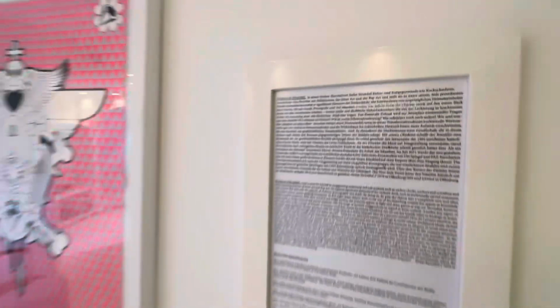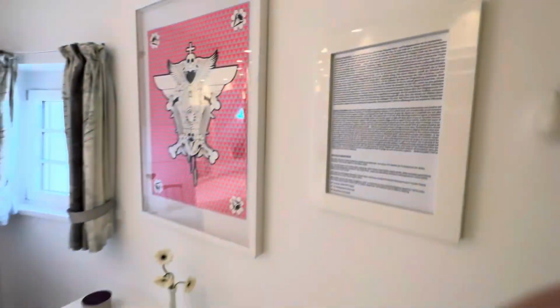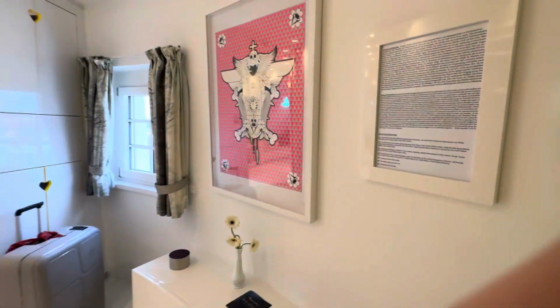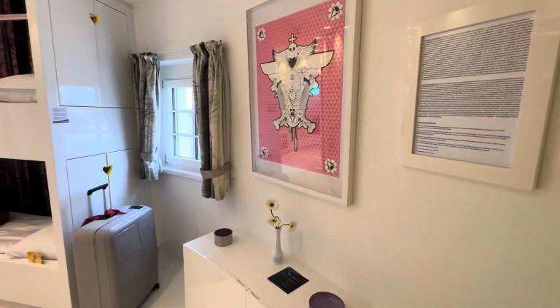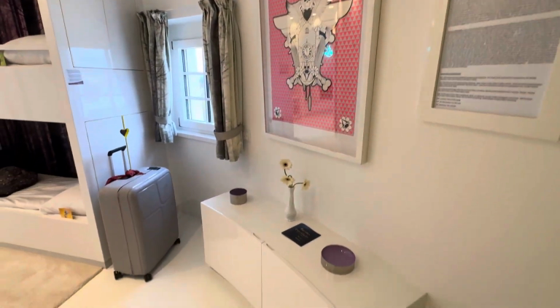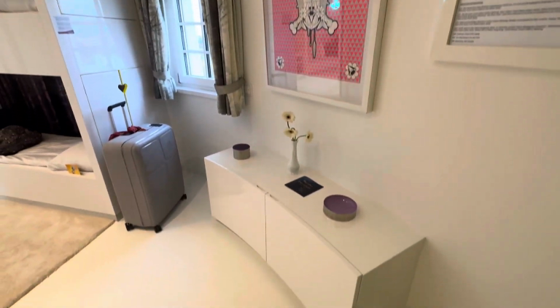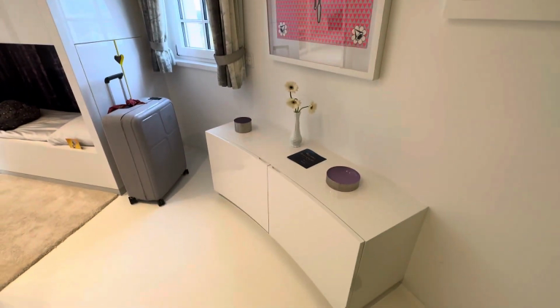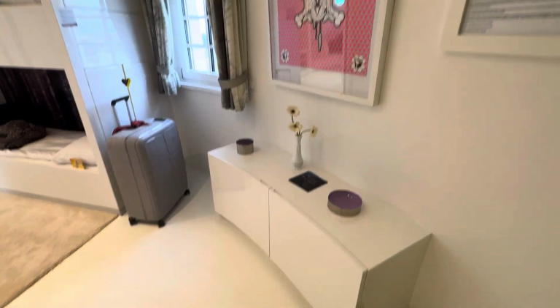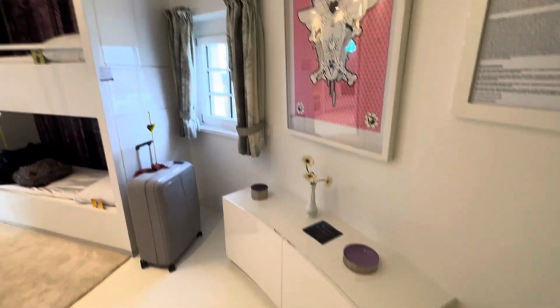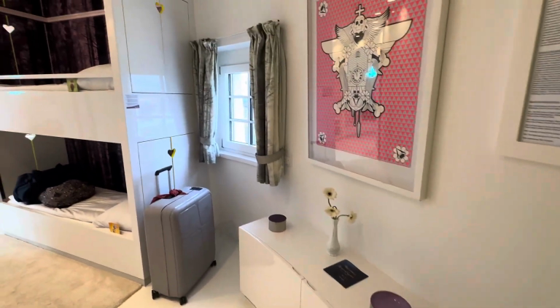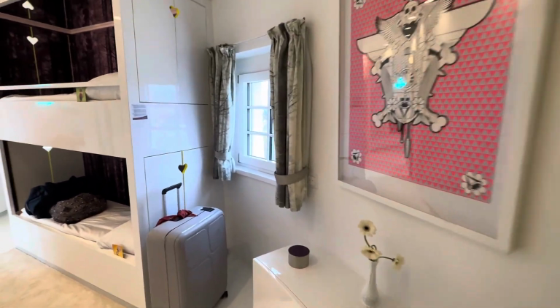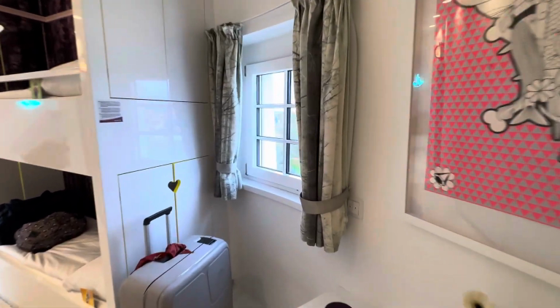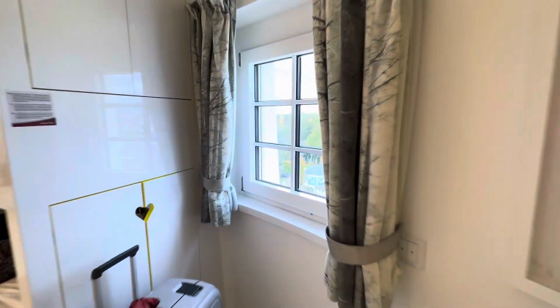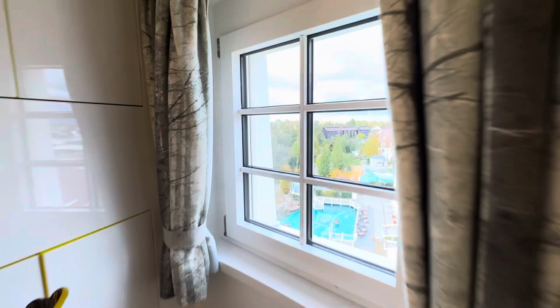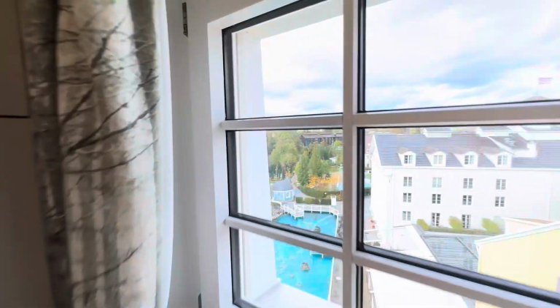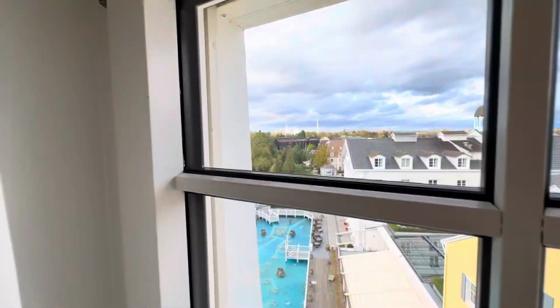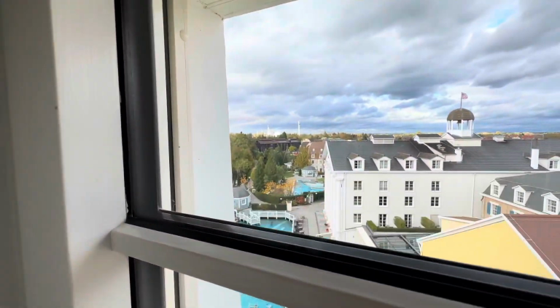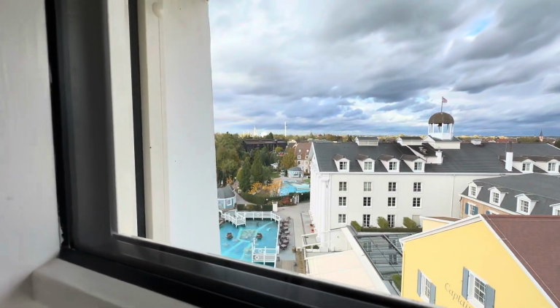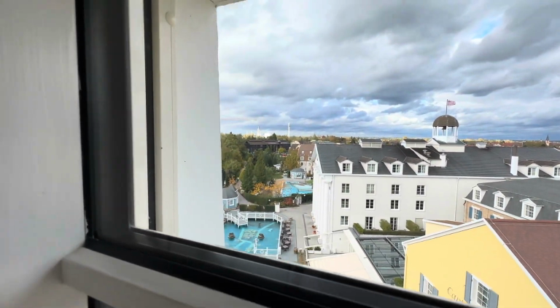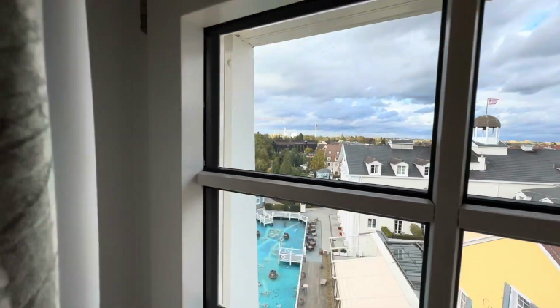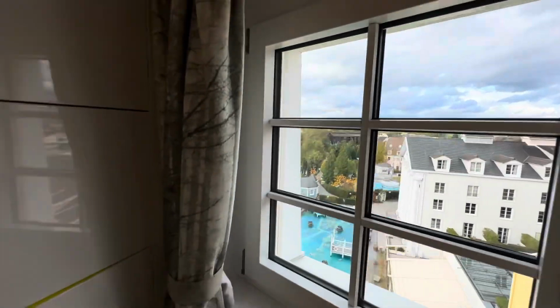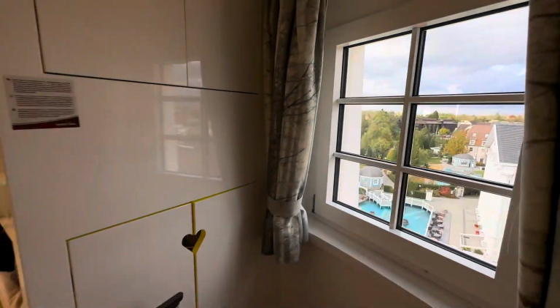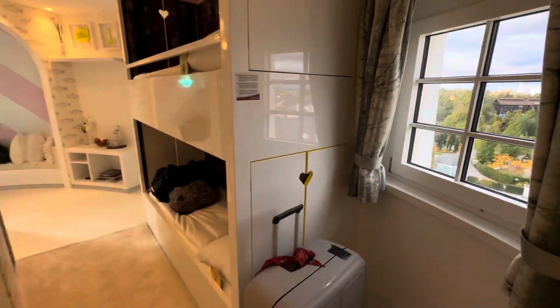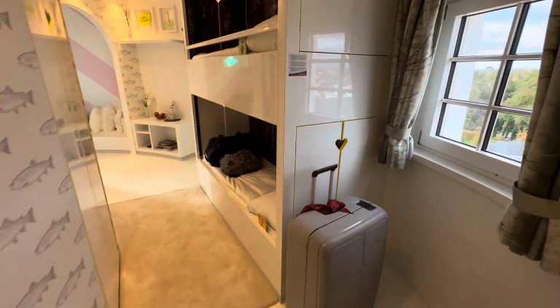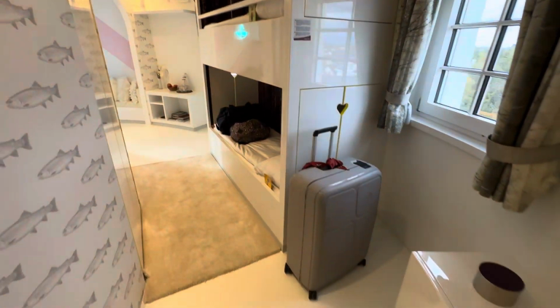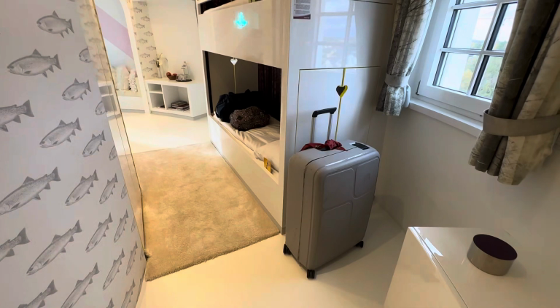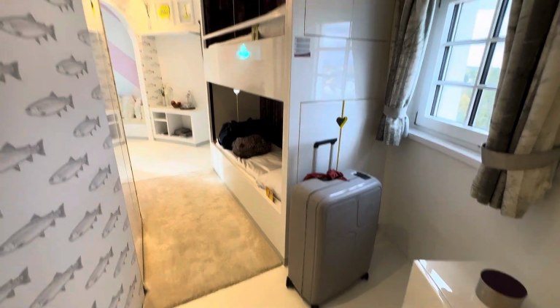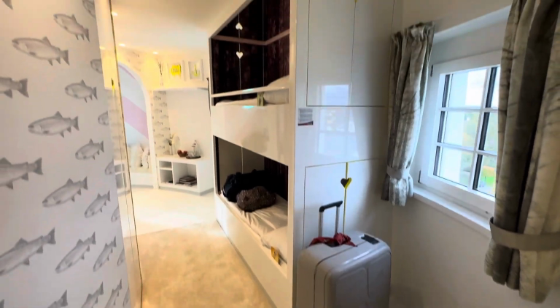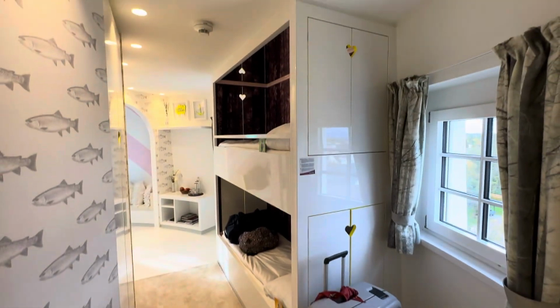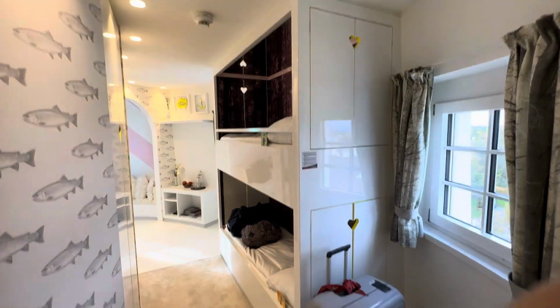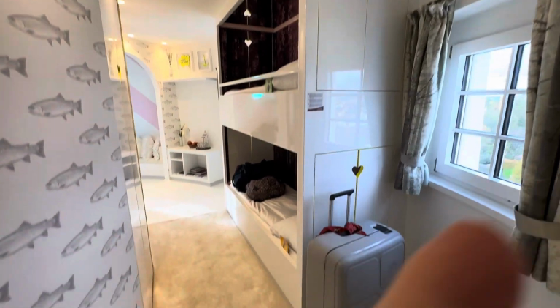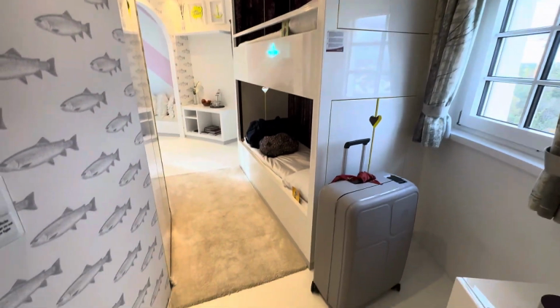So you come into the lobby — it's got this rather nice piece of artwork, and the first view of Europa Park is over there. I'll go on the balcony in a minute and show you the view. There are some bunk beds there for the children.